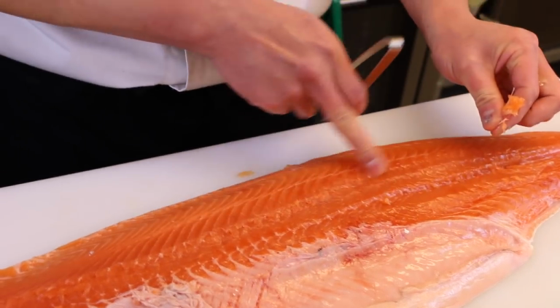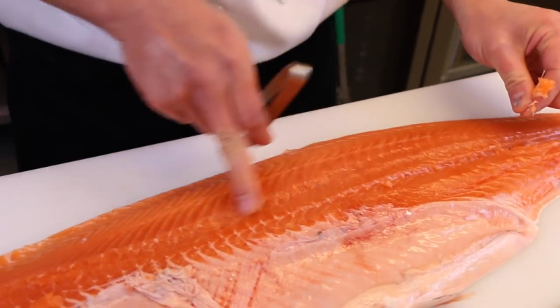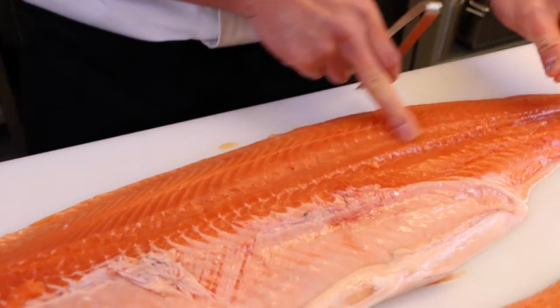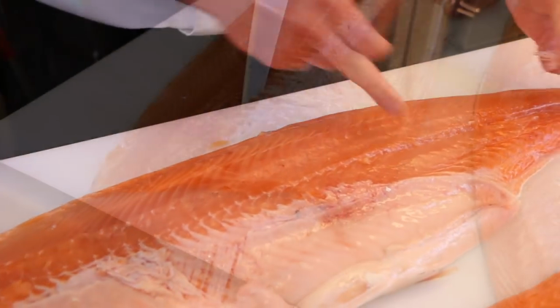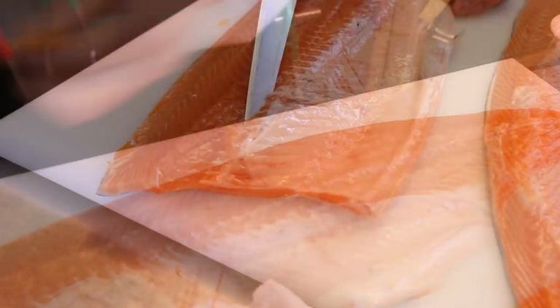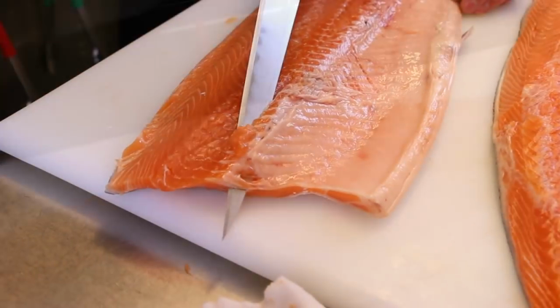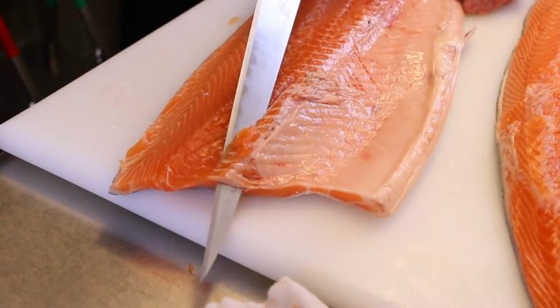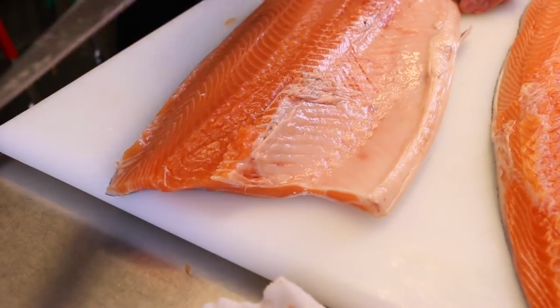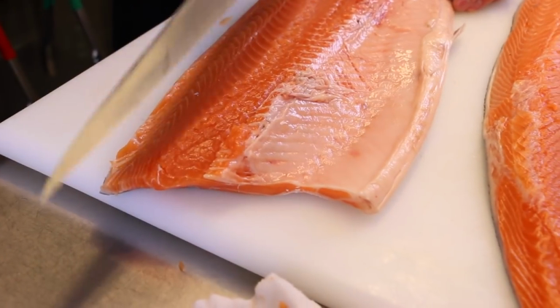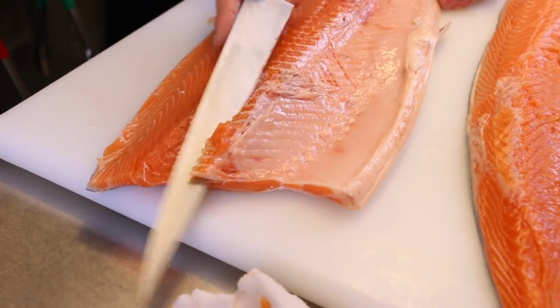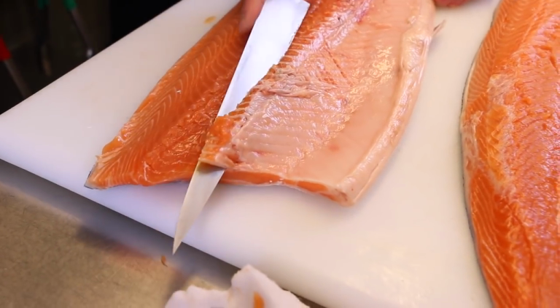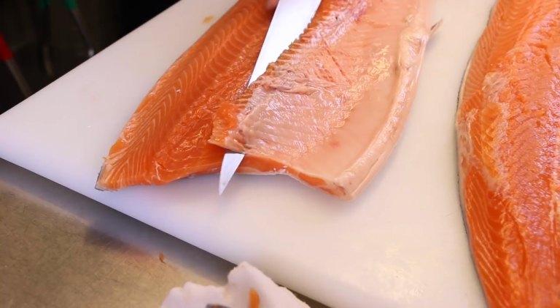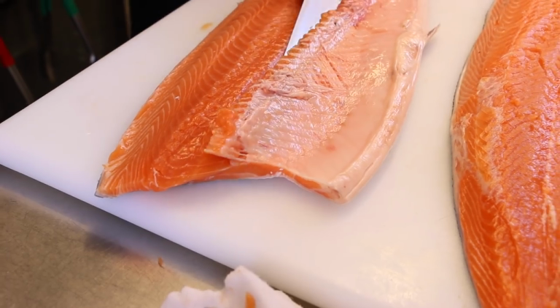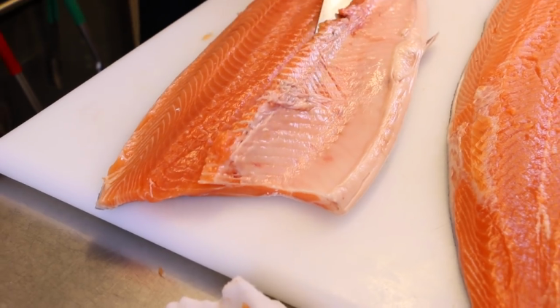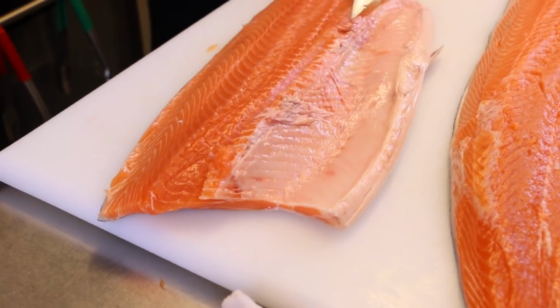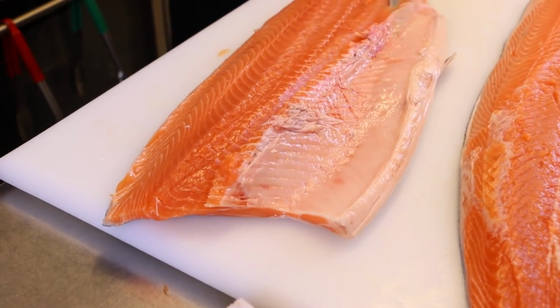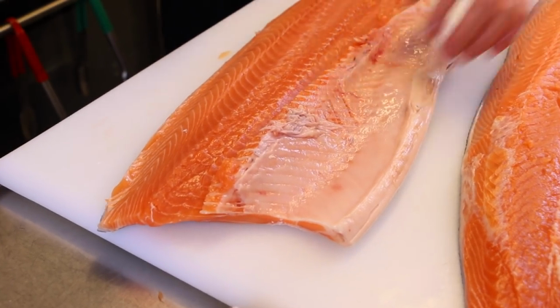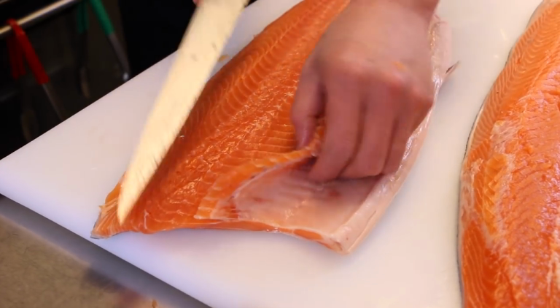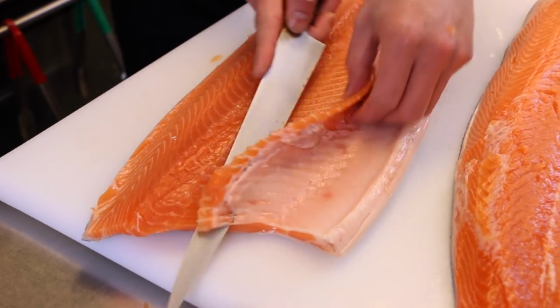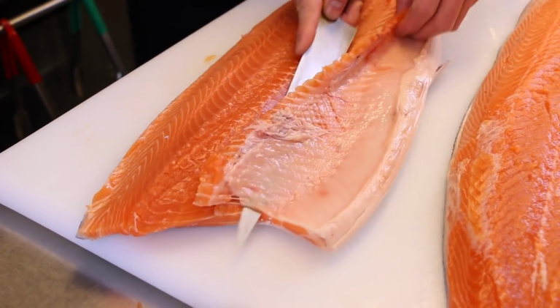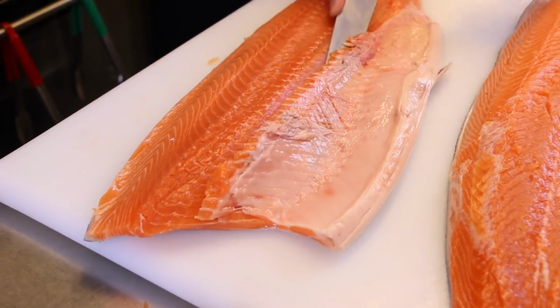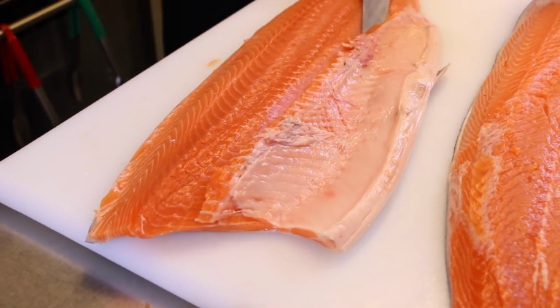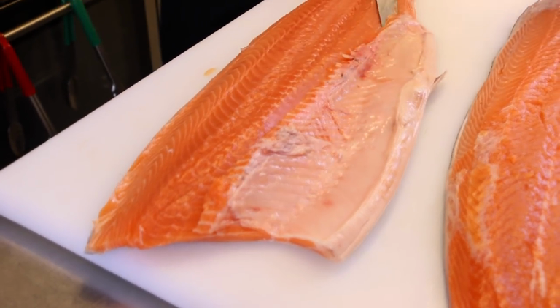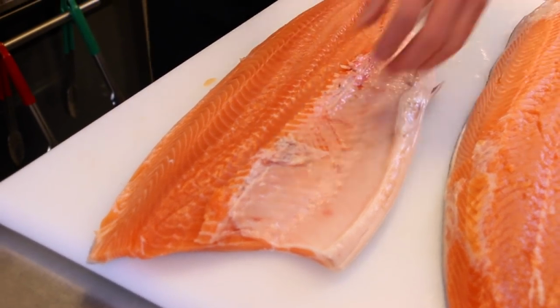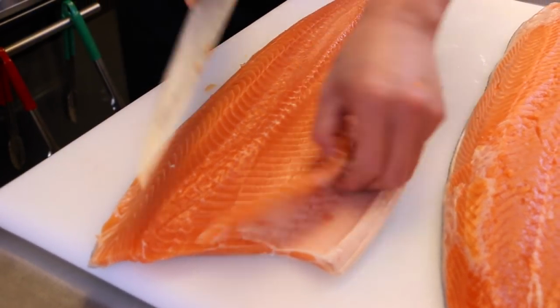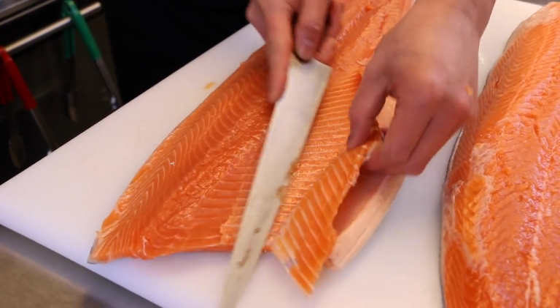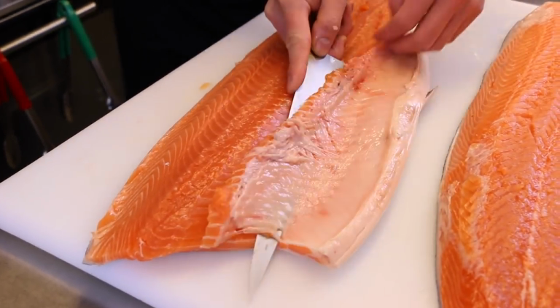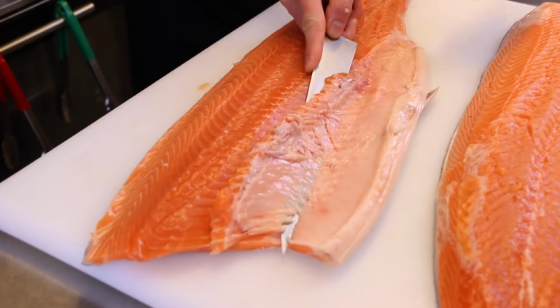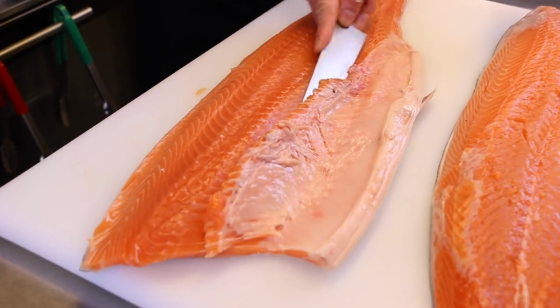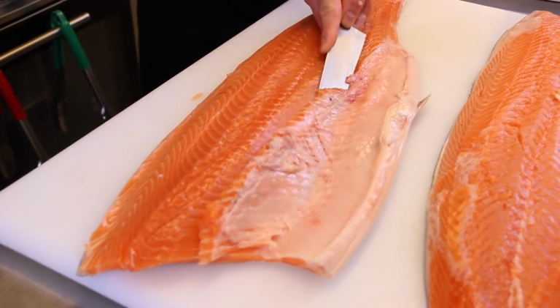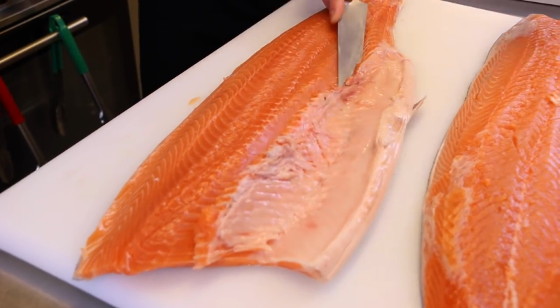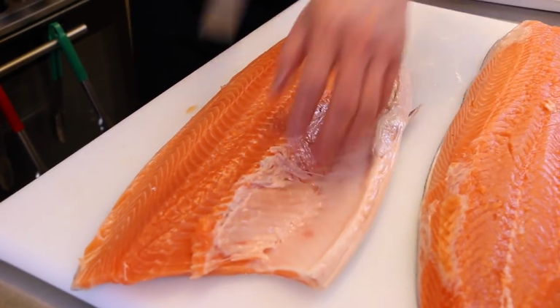Nice top there. Just run the knife and the bones out. I'm going to remove these belly bones. Nothing from this salmon is going to go to waste.